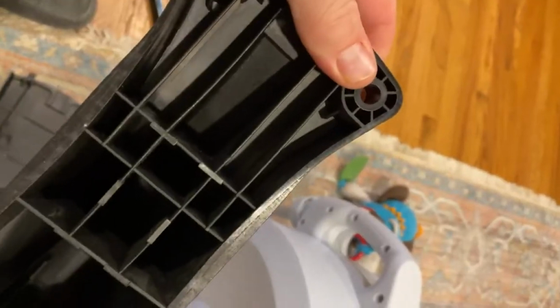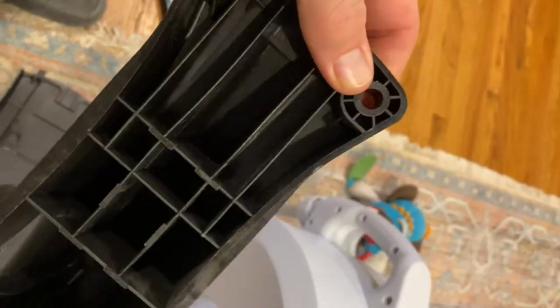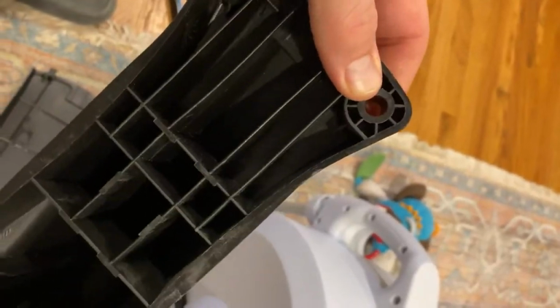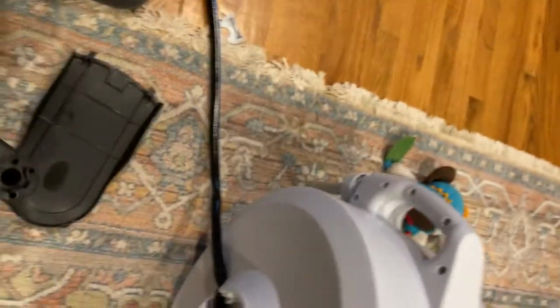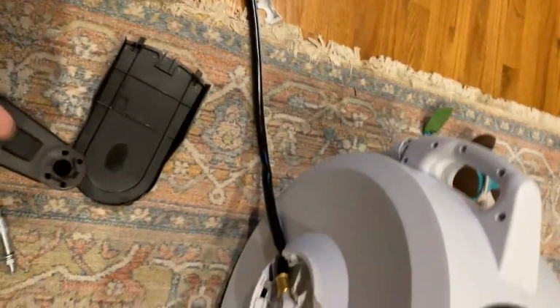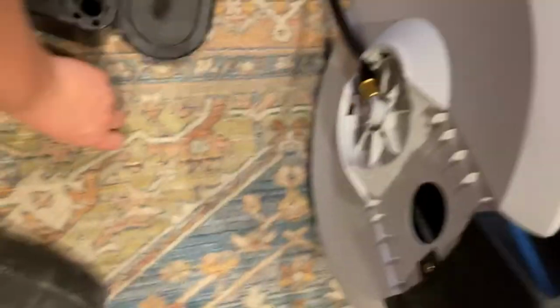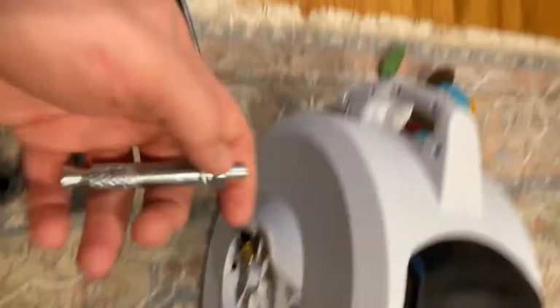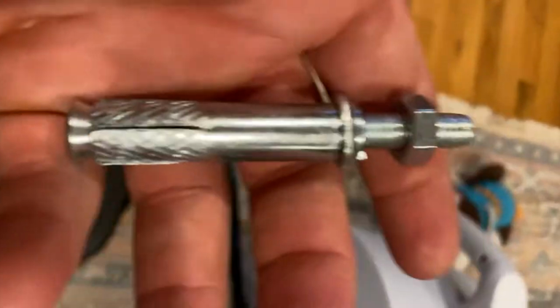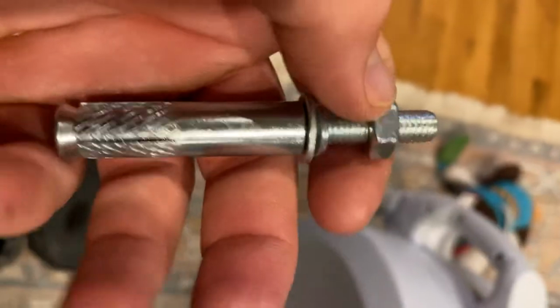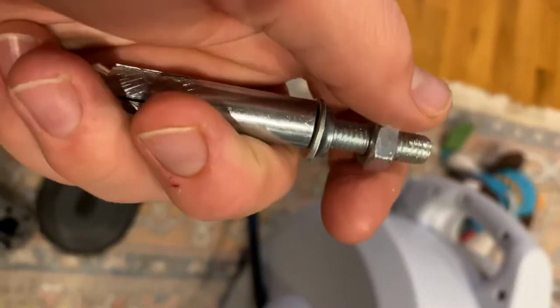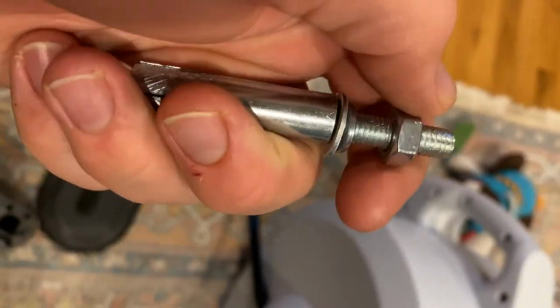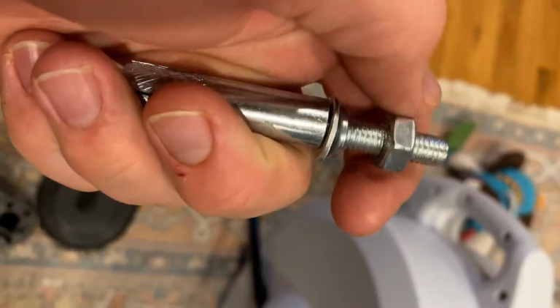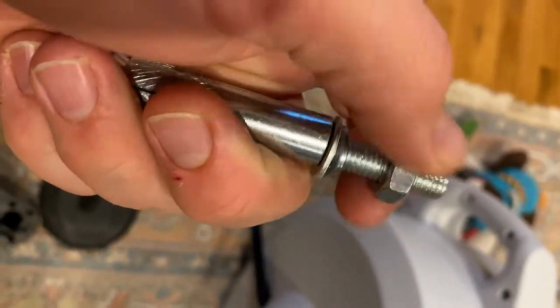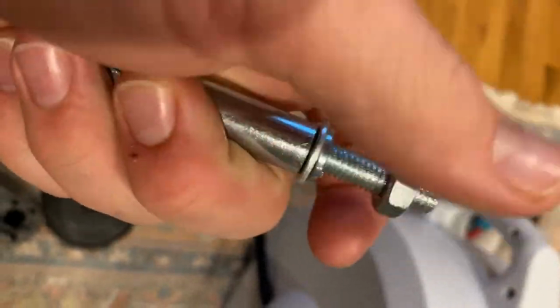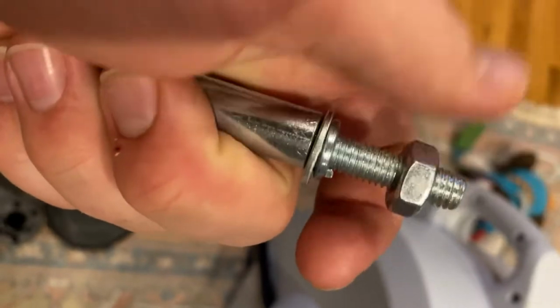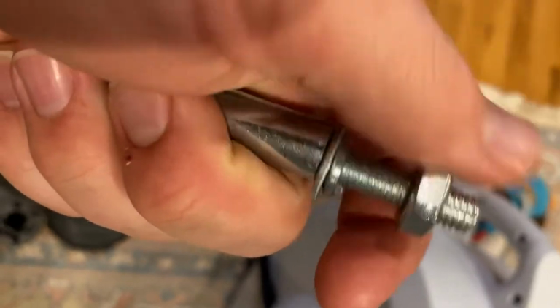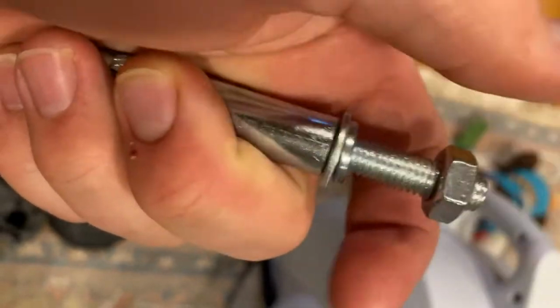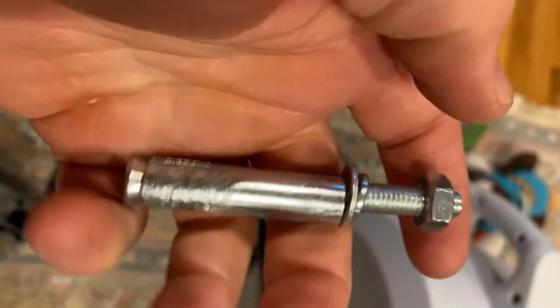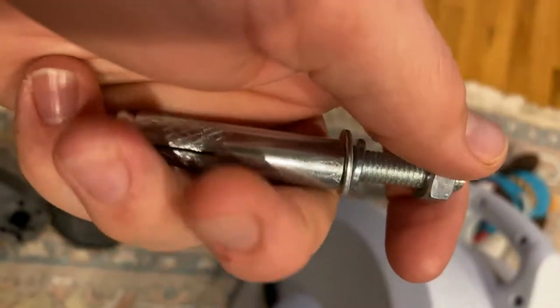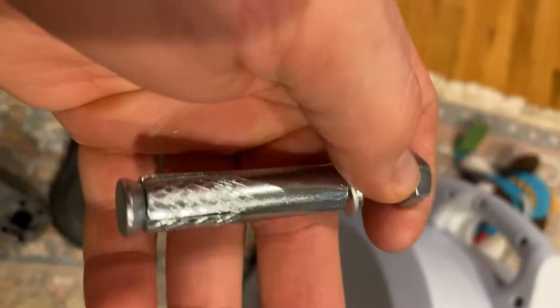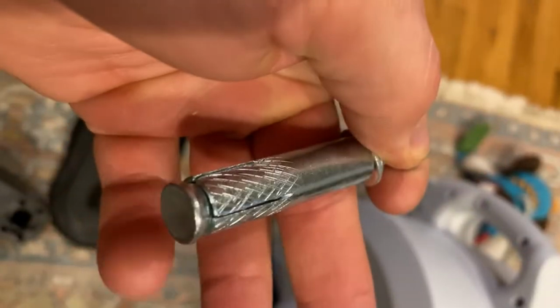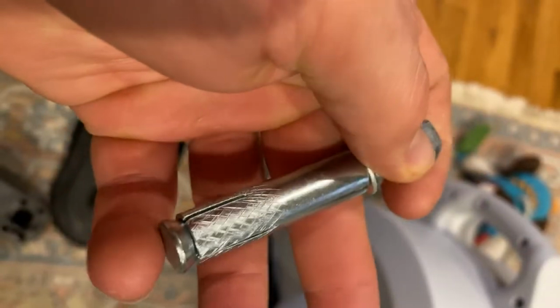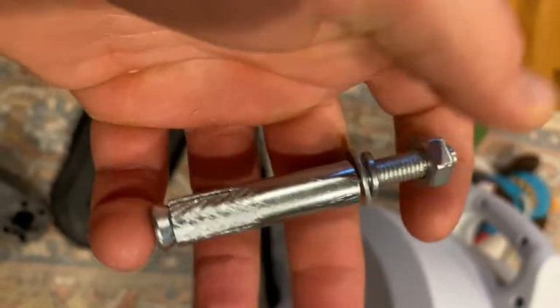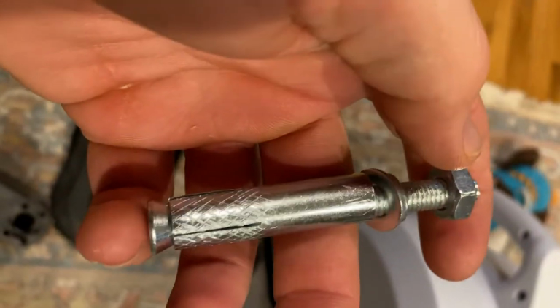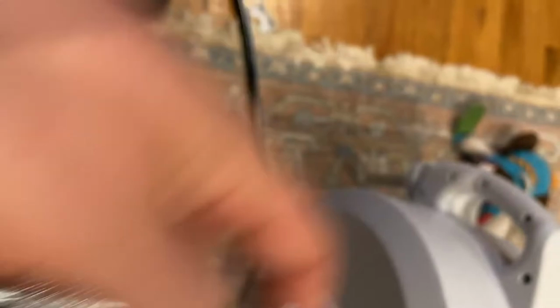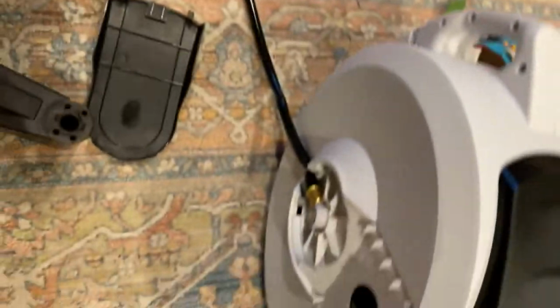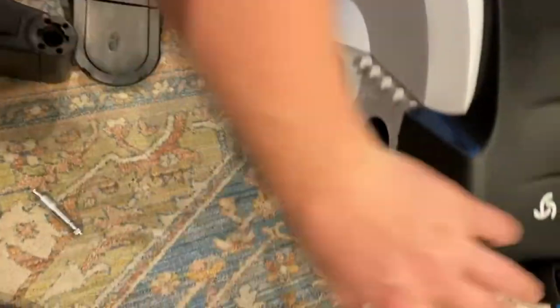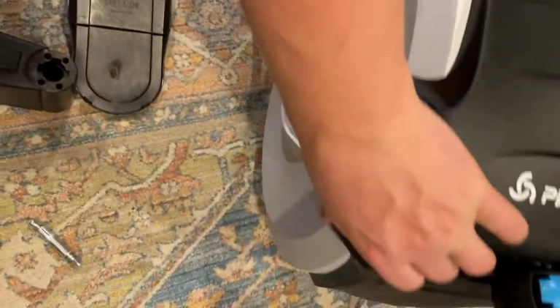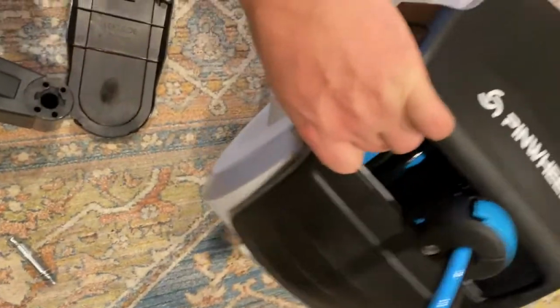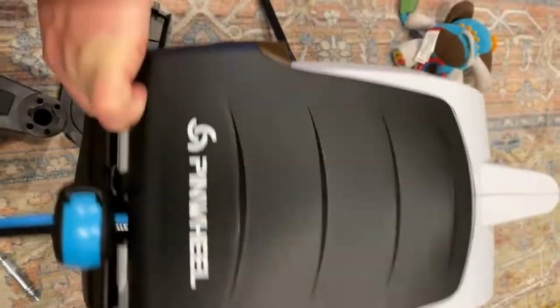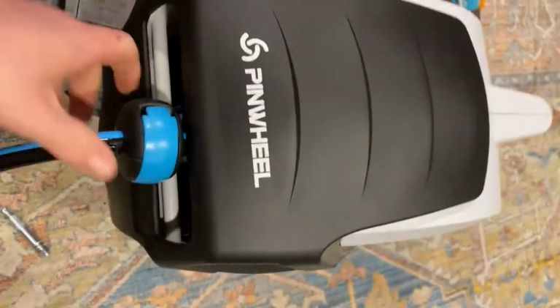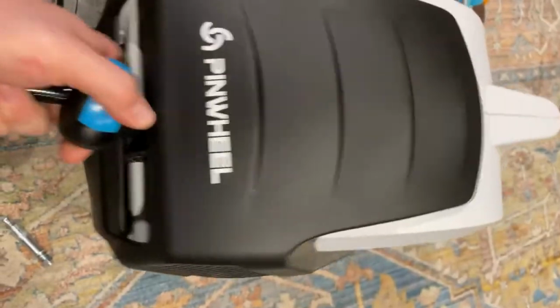The mount is pretty sturdy and they also include pretty hefty expansion bolts. It's not just those cheap blue bolts that just bolt into concrete — these actually expand. This pushes in and expands into the metal.